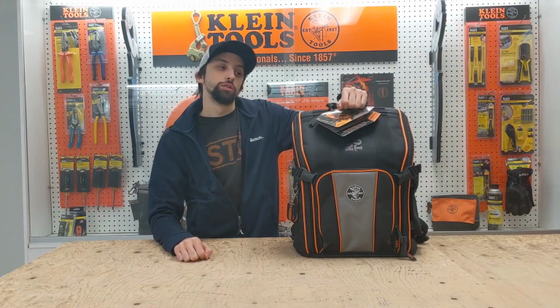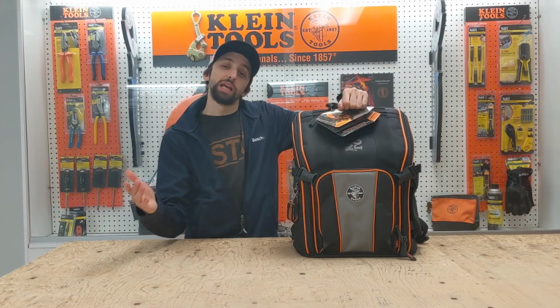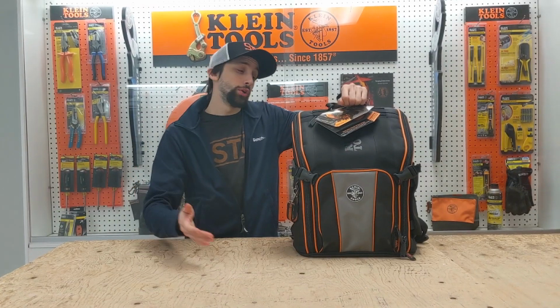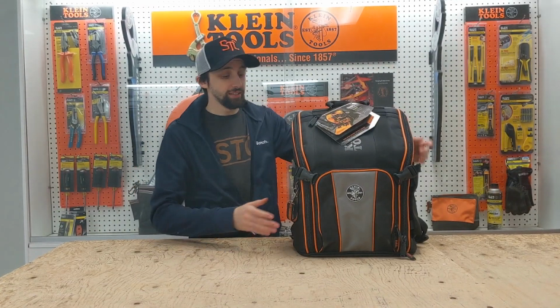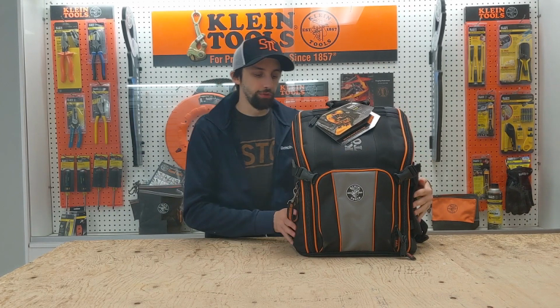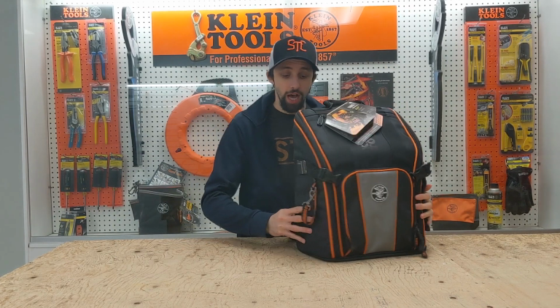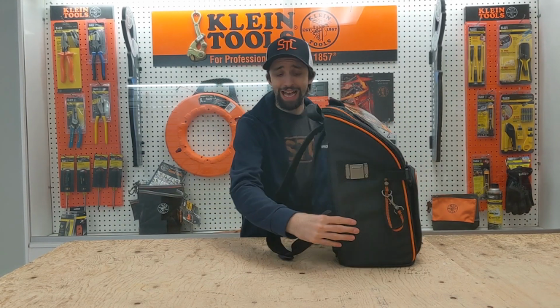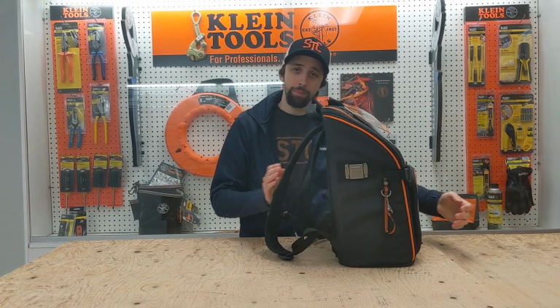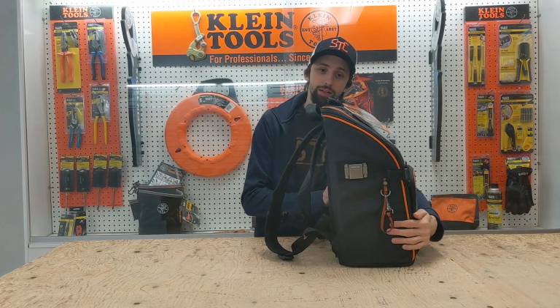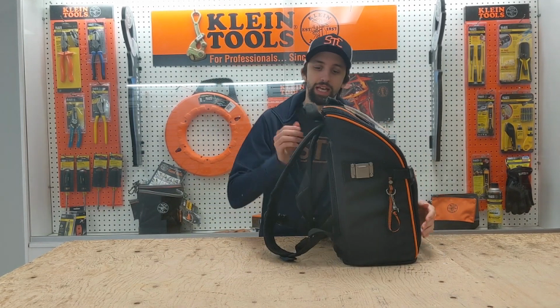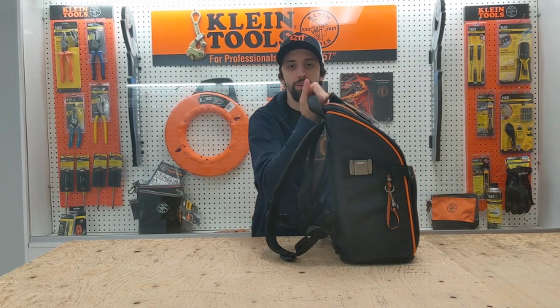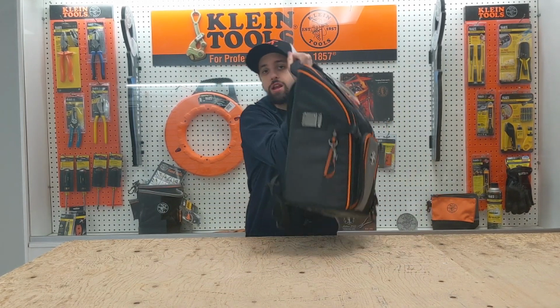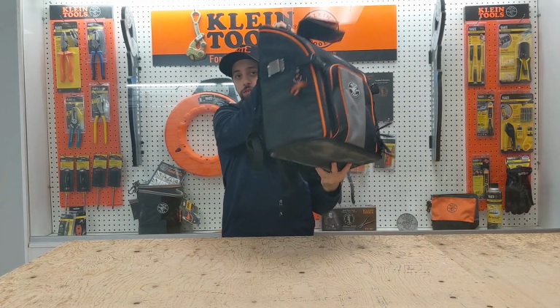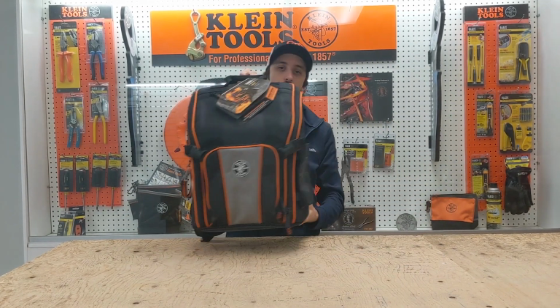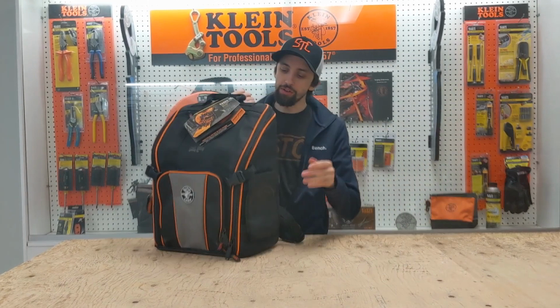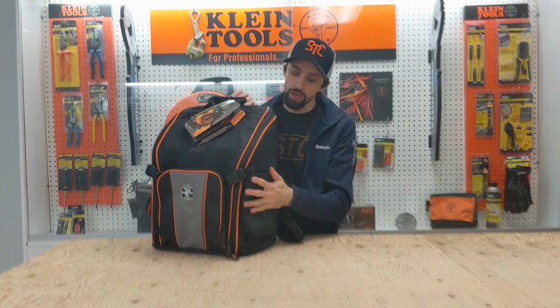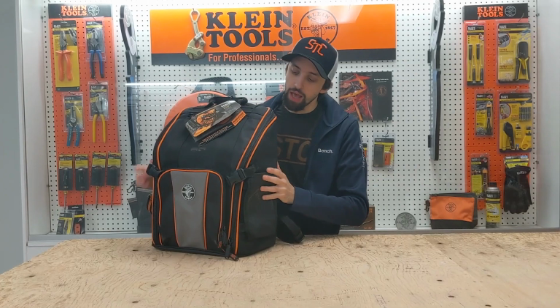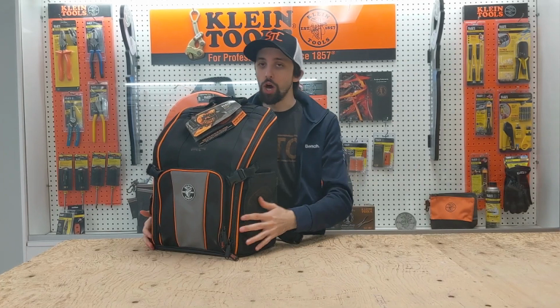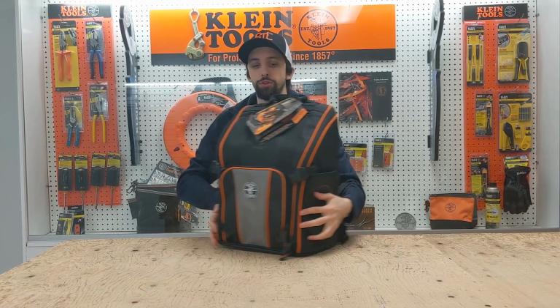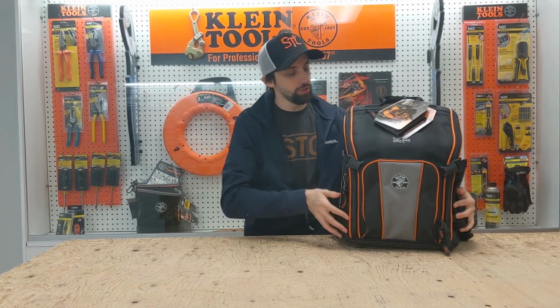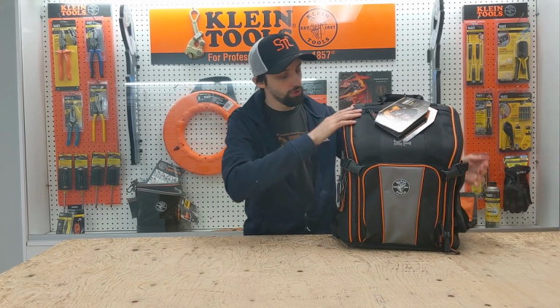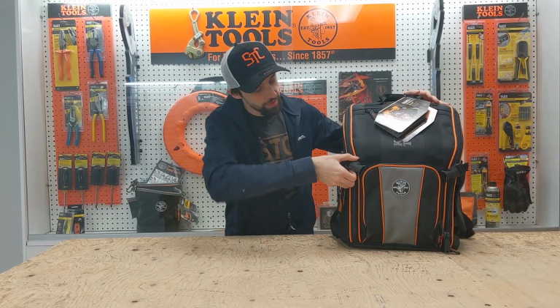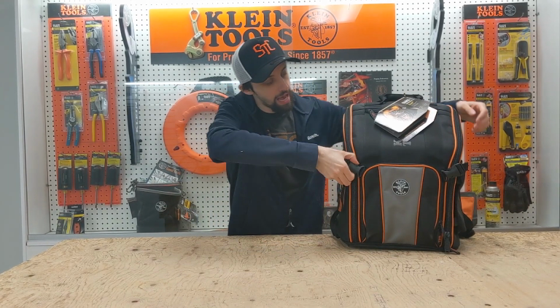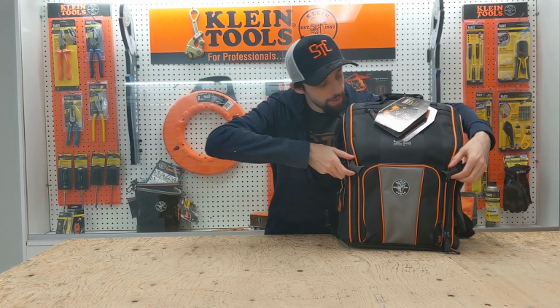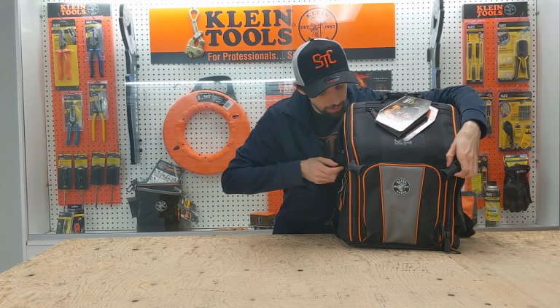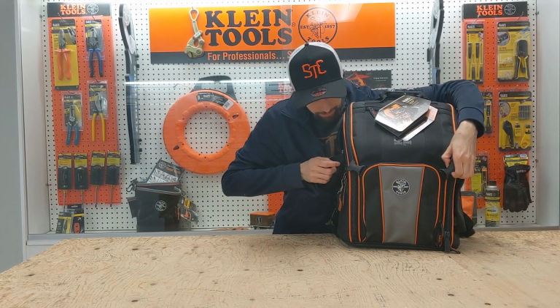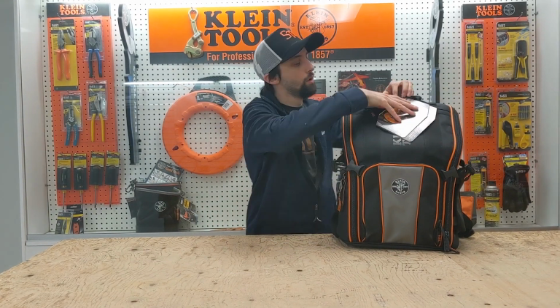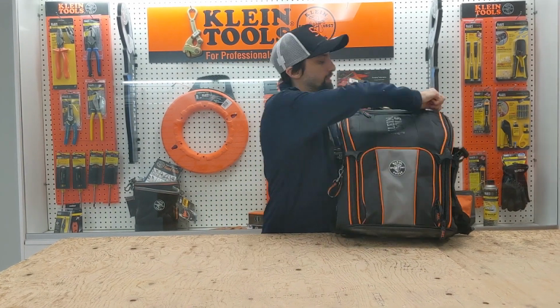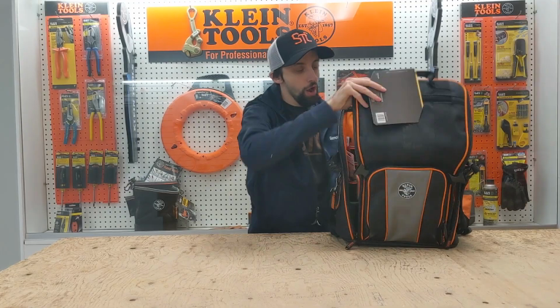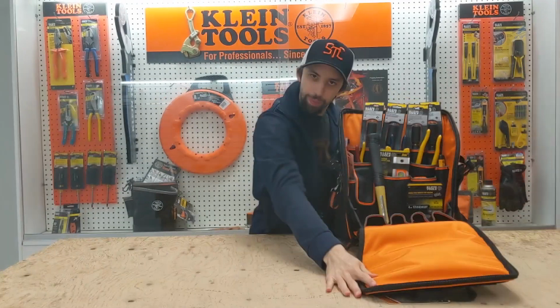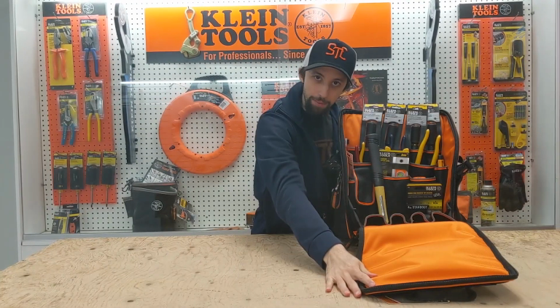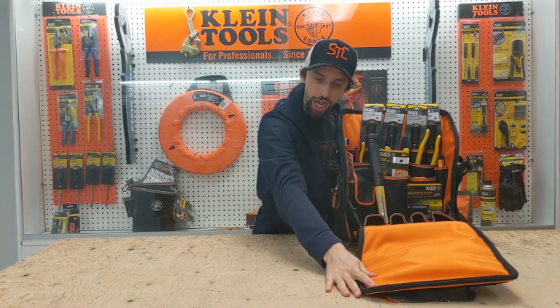The first thing I want to show you is this beautiful Klein backpack. It's very hardy, job site ready. Holds all the tools — so if we open this bad mamma jamma up... SHBANG! Money shot!